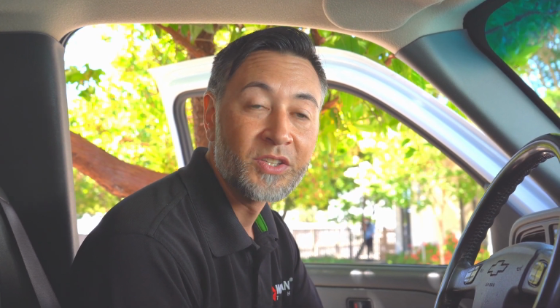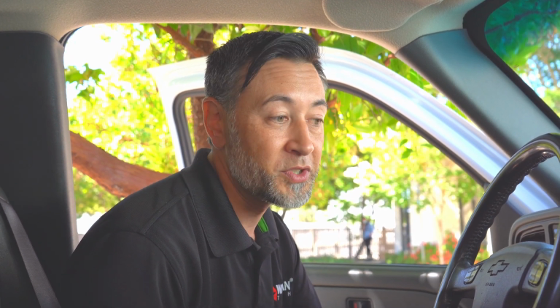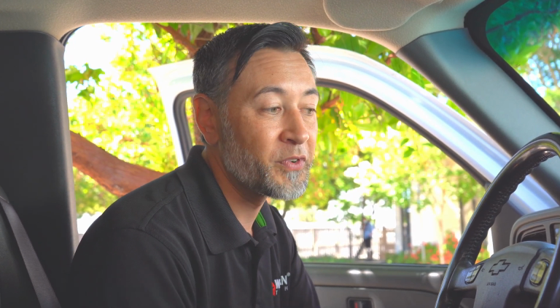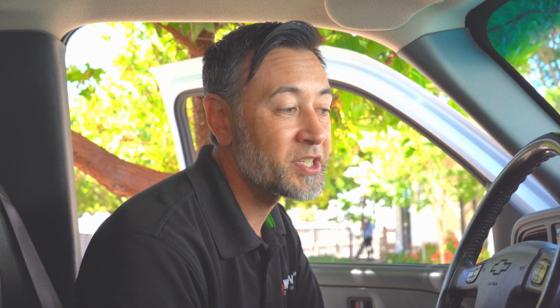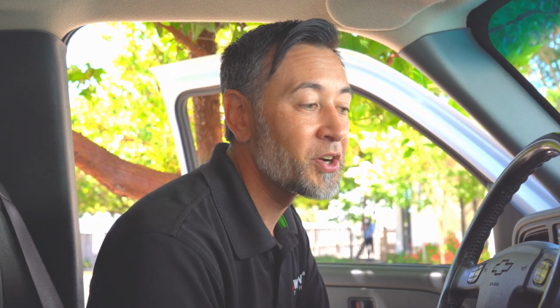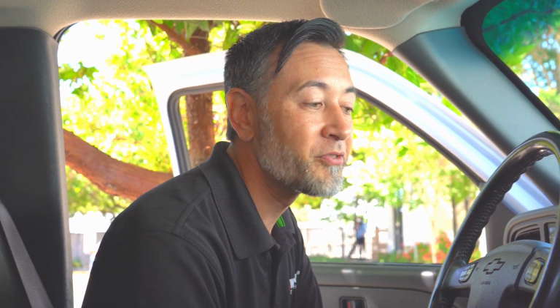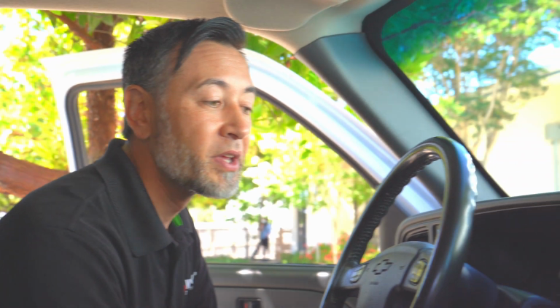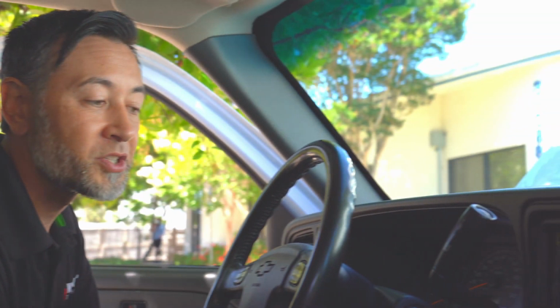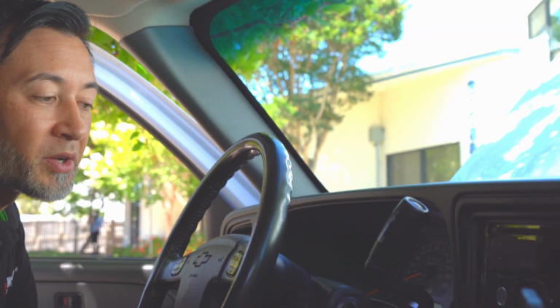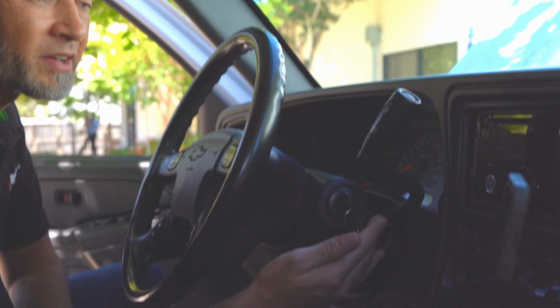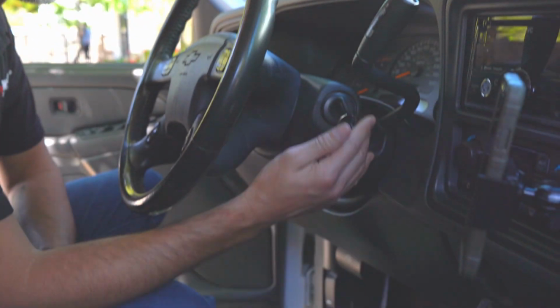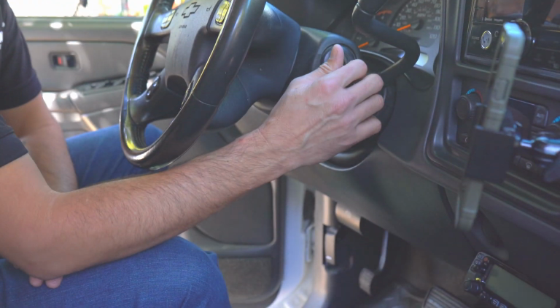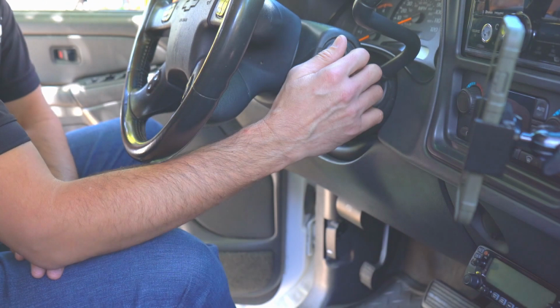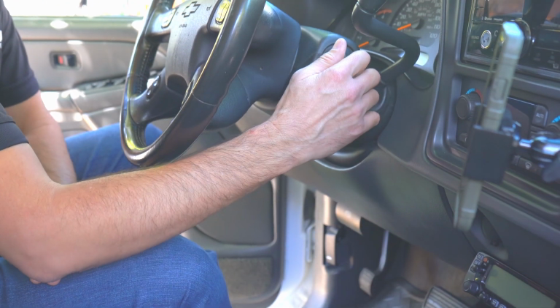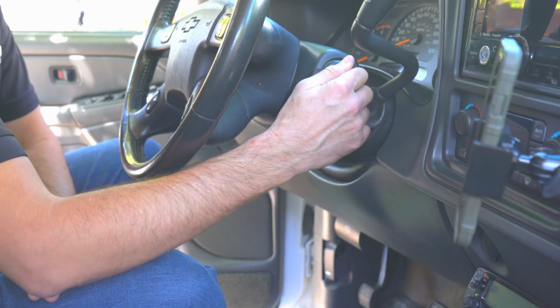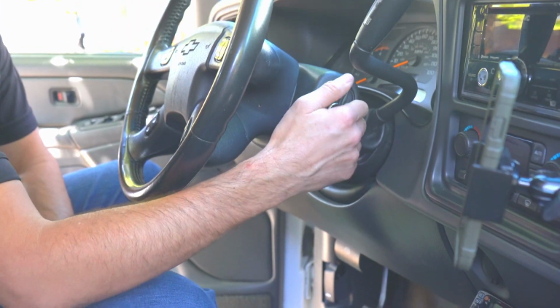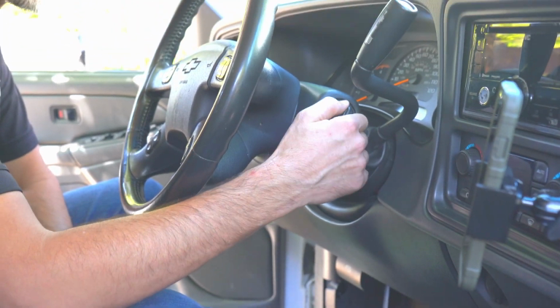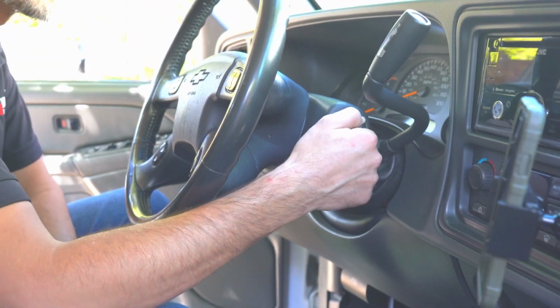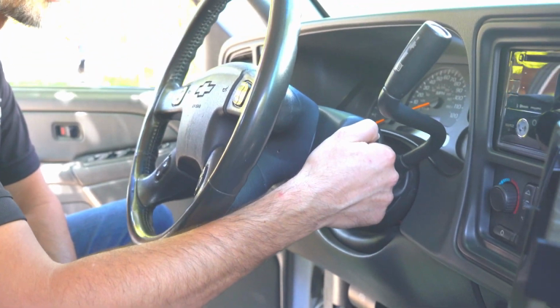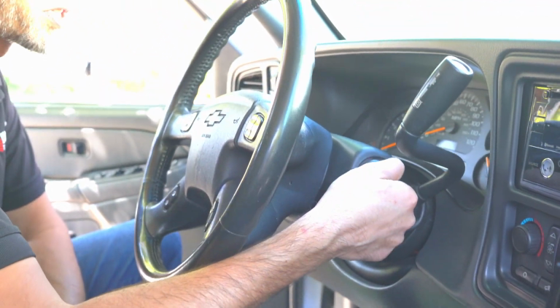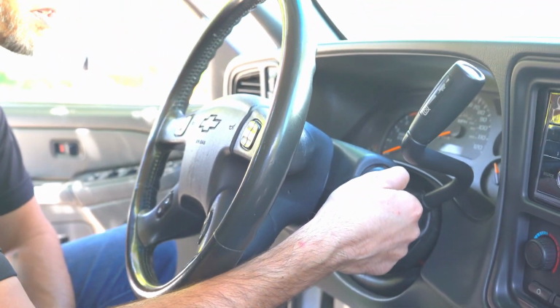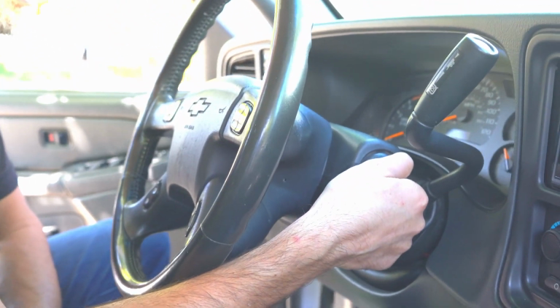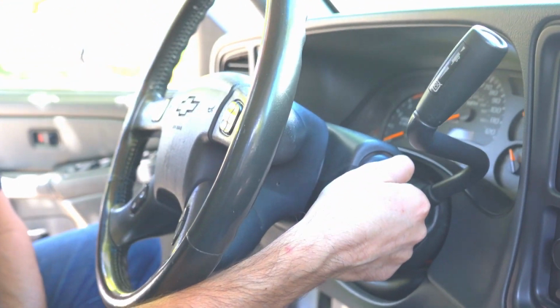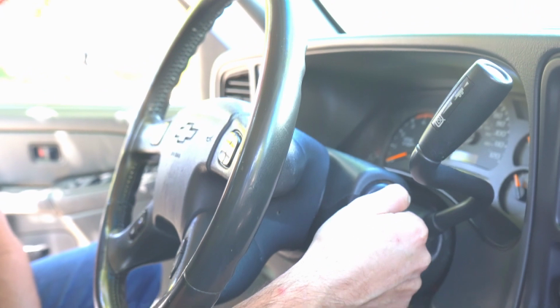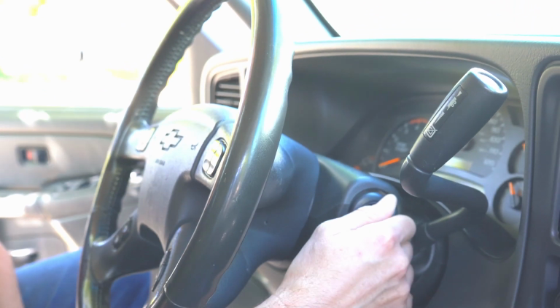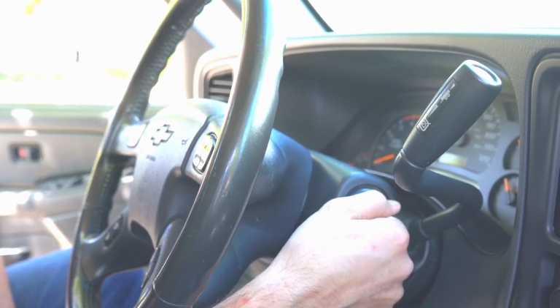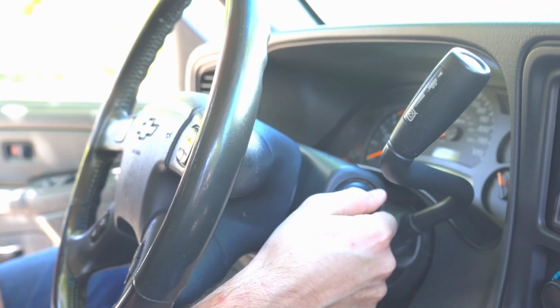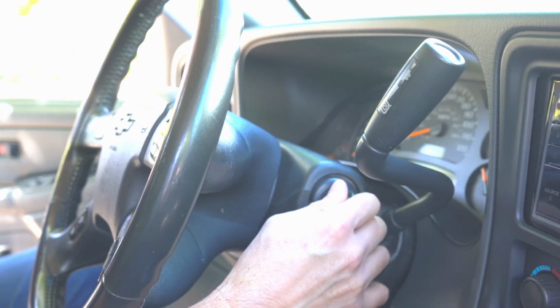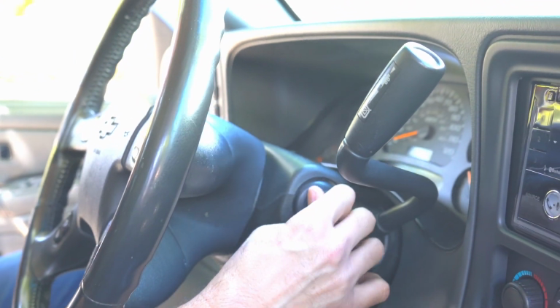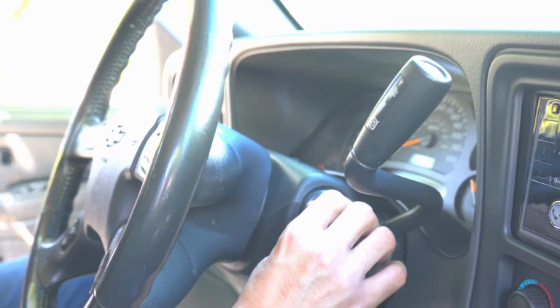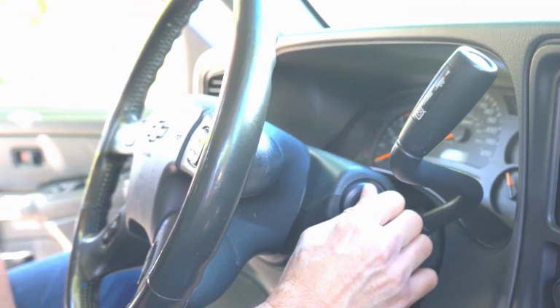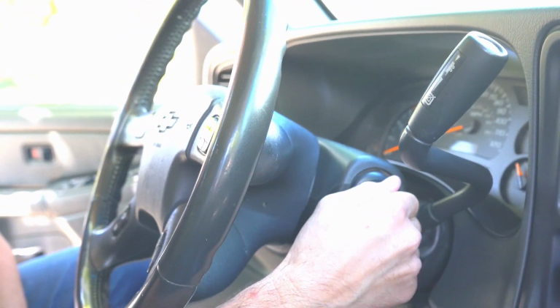First, I'll show you that we have the key in the ignition and that there's no power going to the truck whatsoever. See, it won't start — there's no power, no lights come on, nothing.